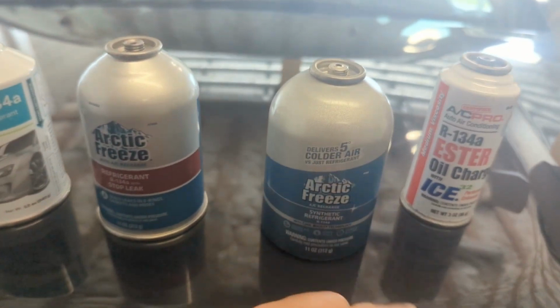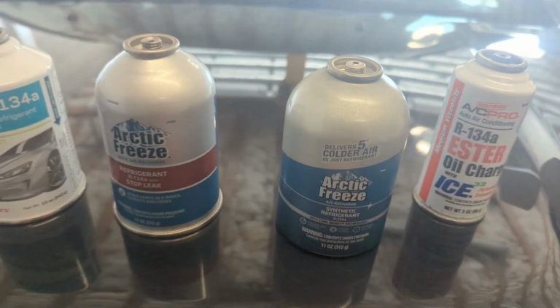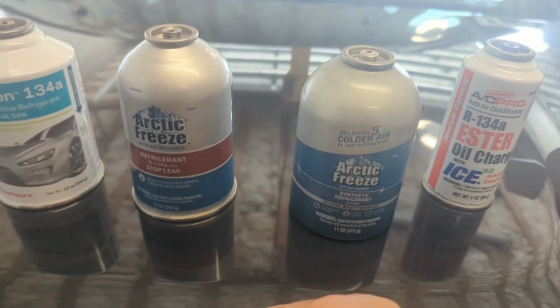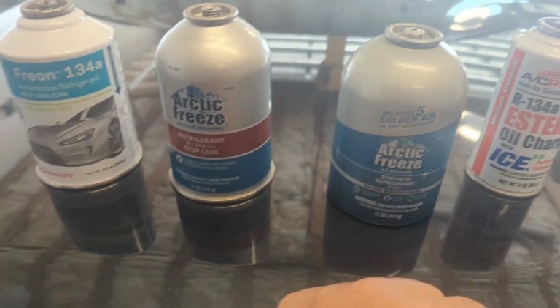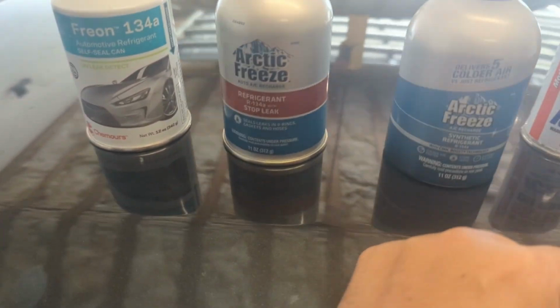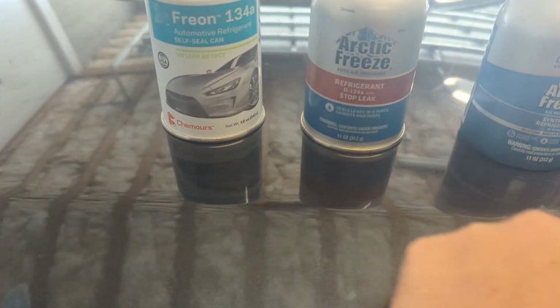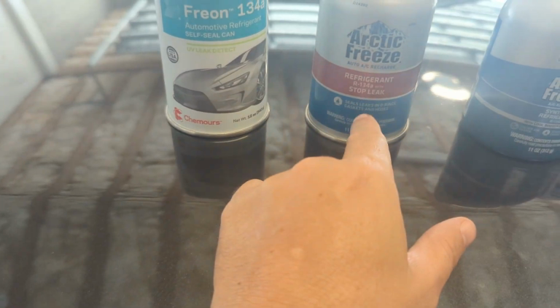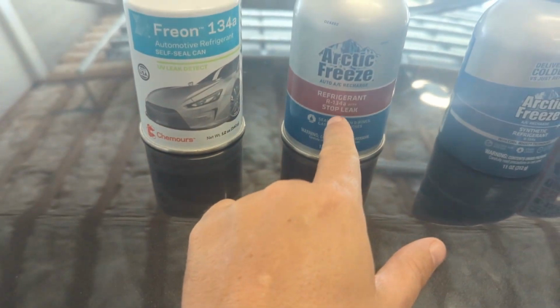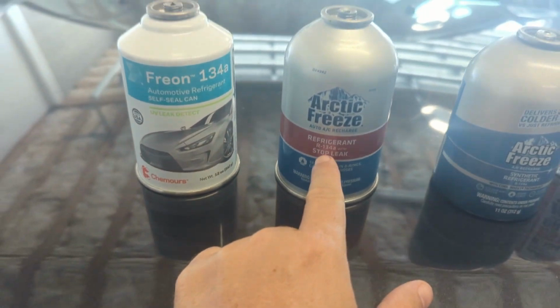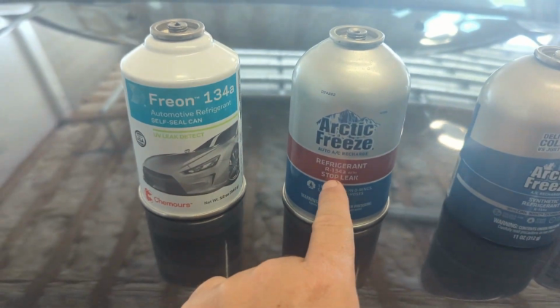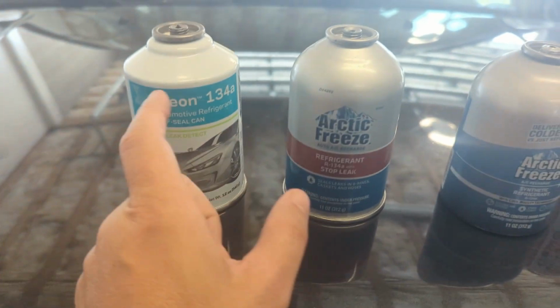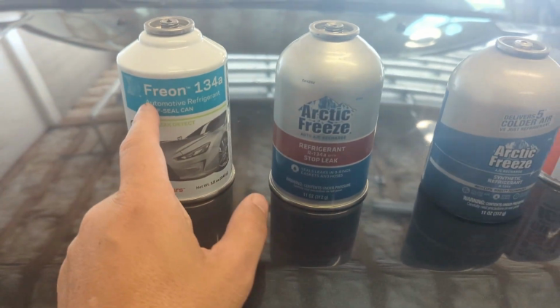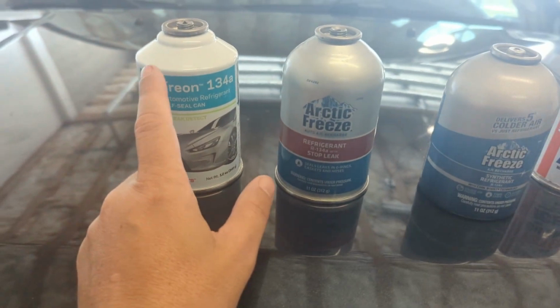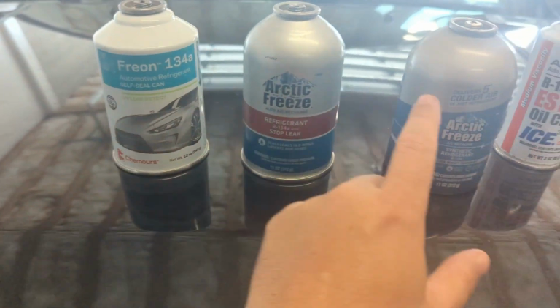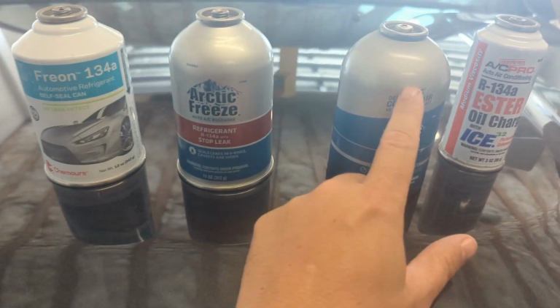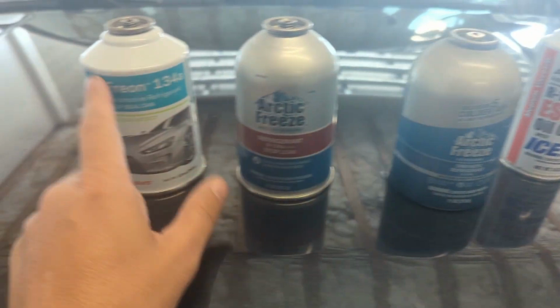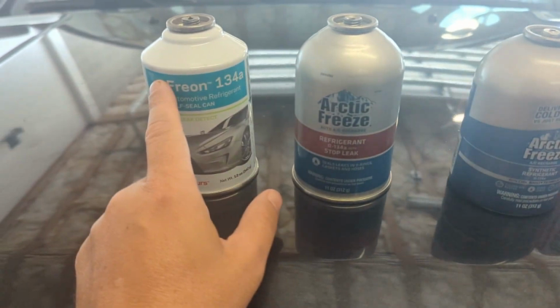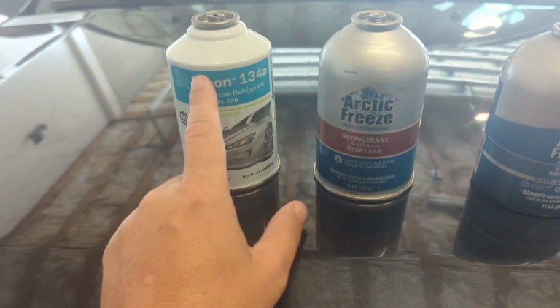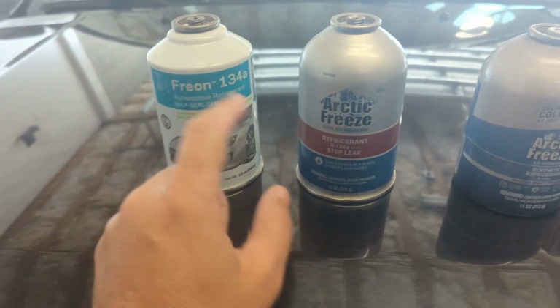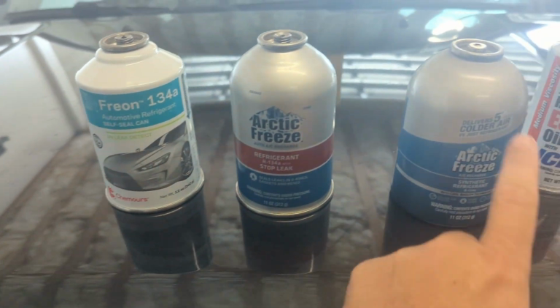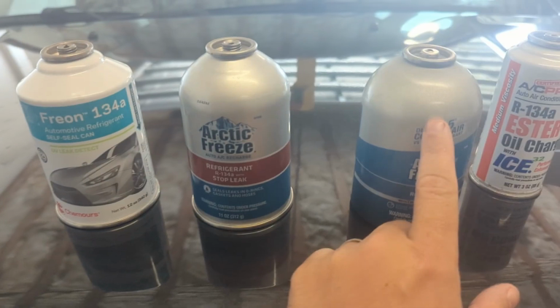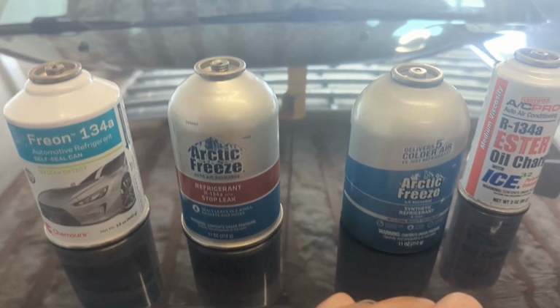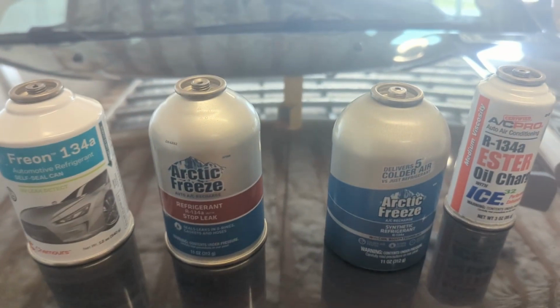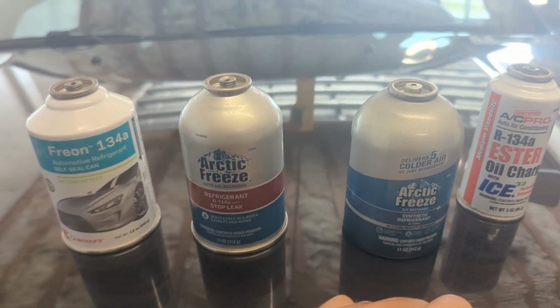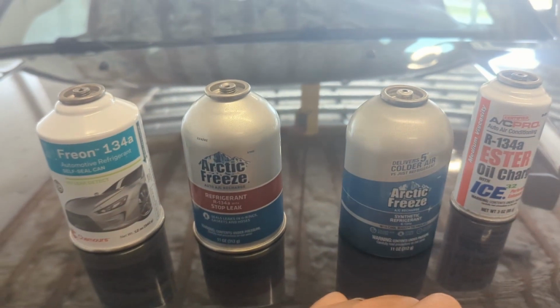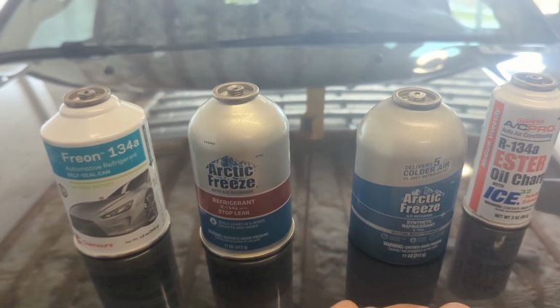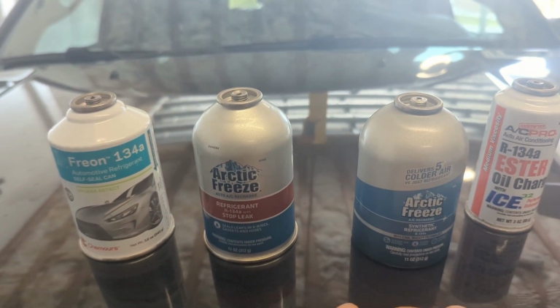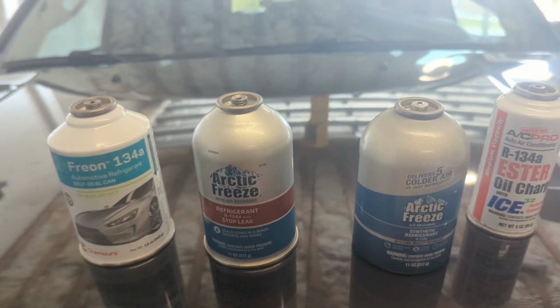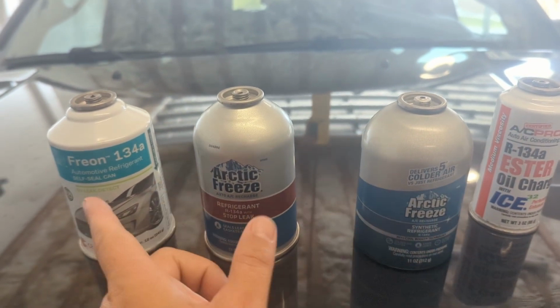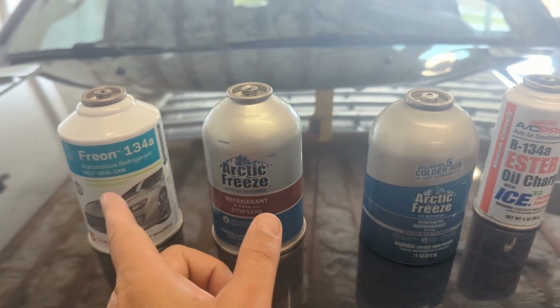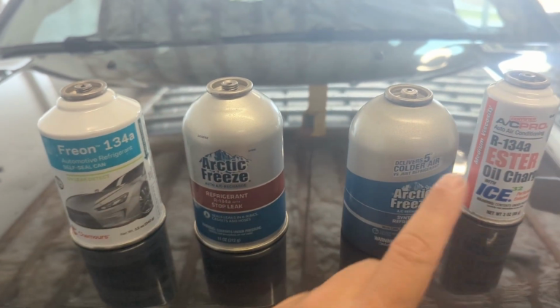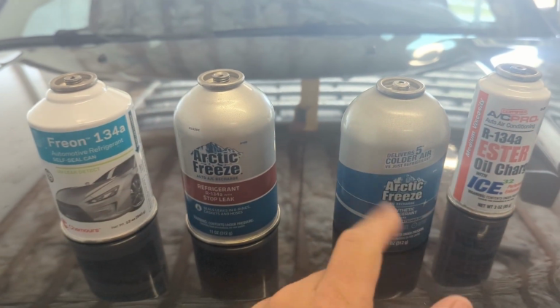My vehicle has more than 100,000 miles so I am going to do a stop leak. I got this to show that they use basically the same thing — it's cheap or it's expensive. Your vehicle probably doesn't care at all if you buy cheap or expensive.